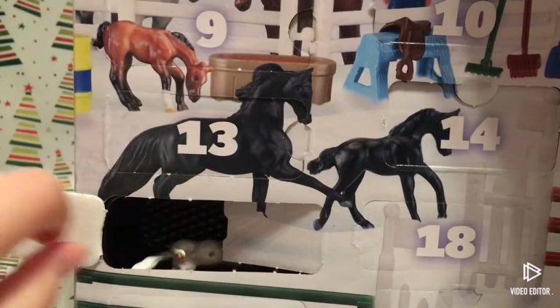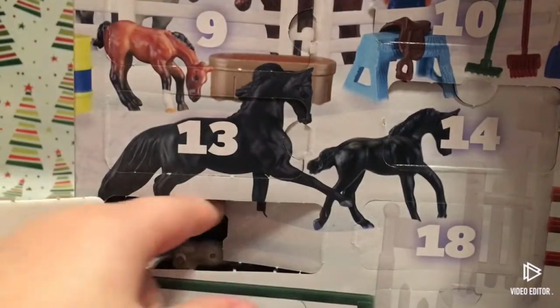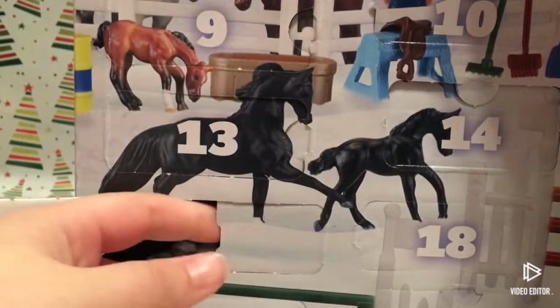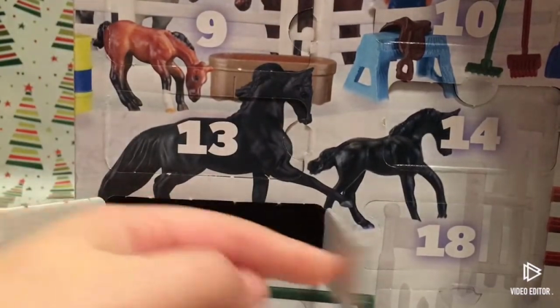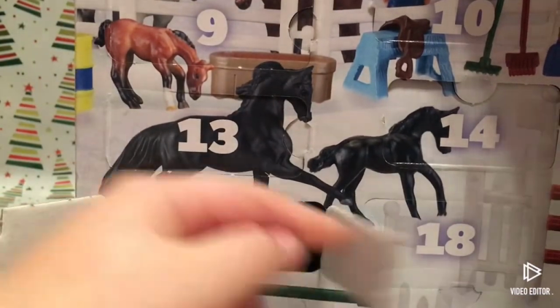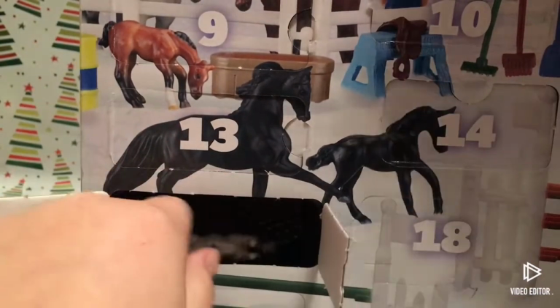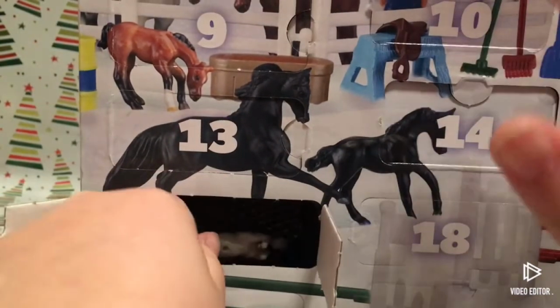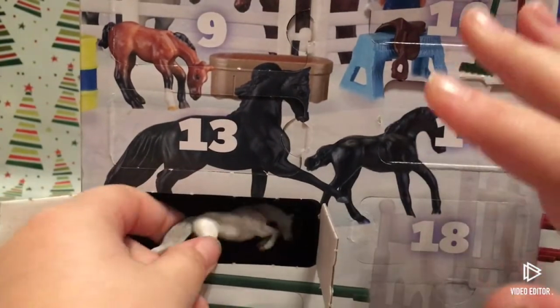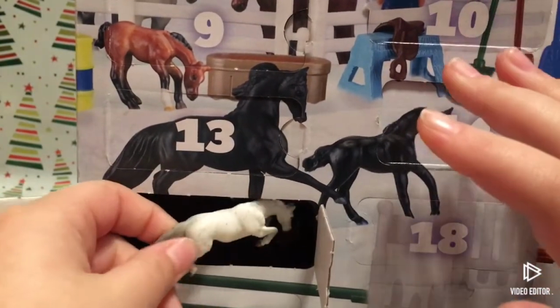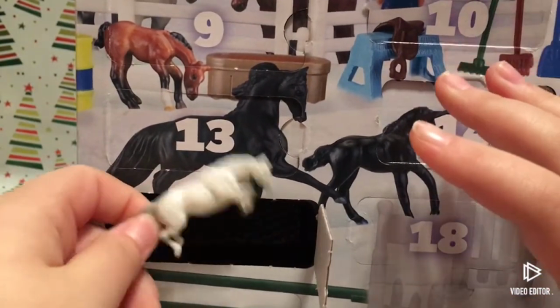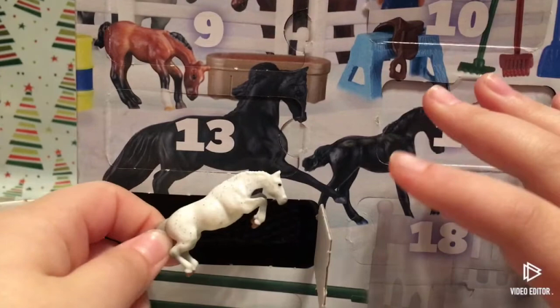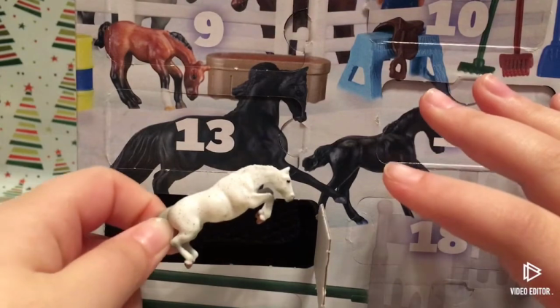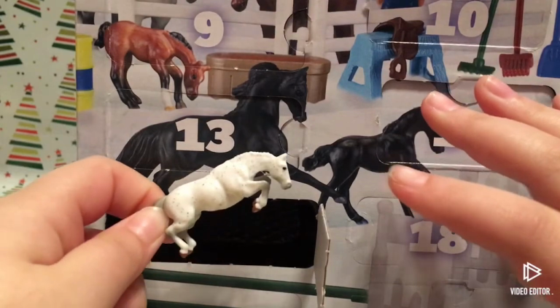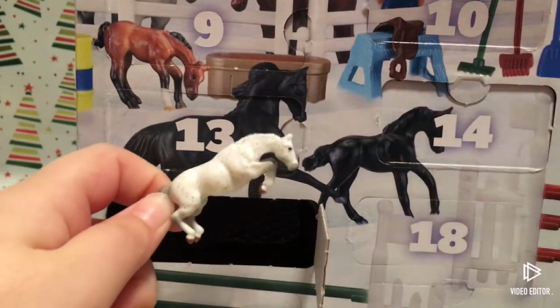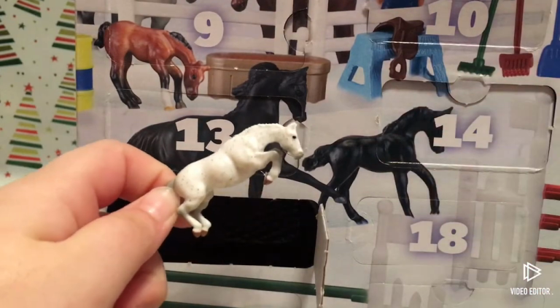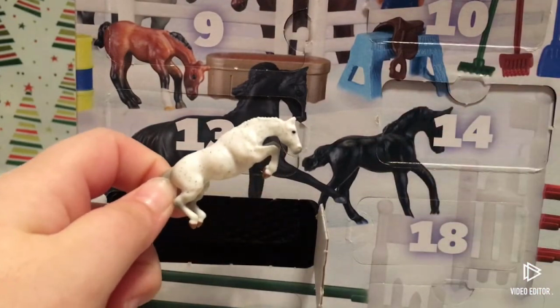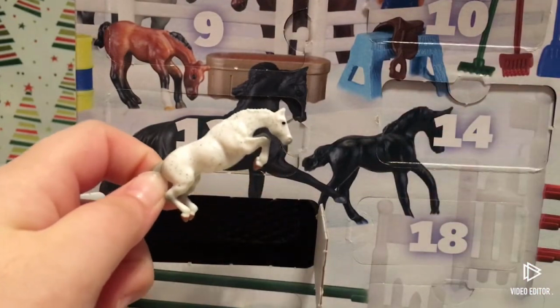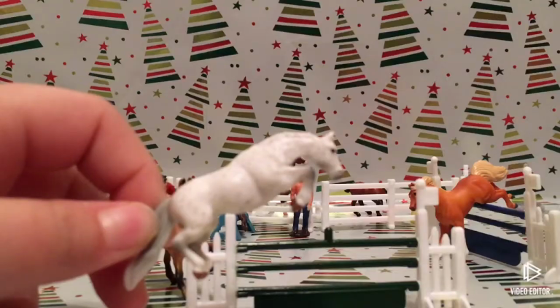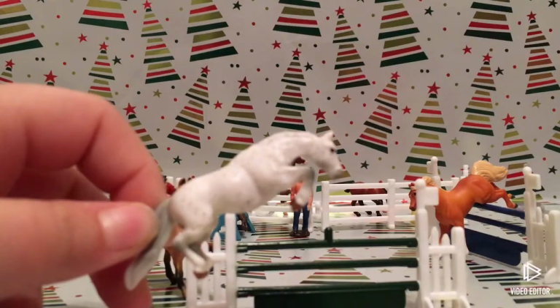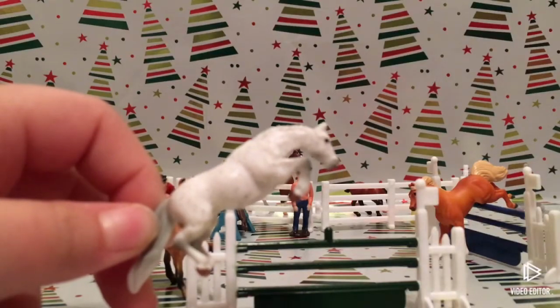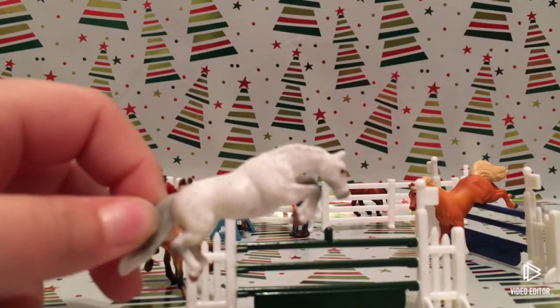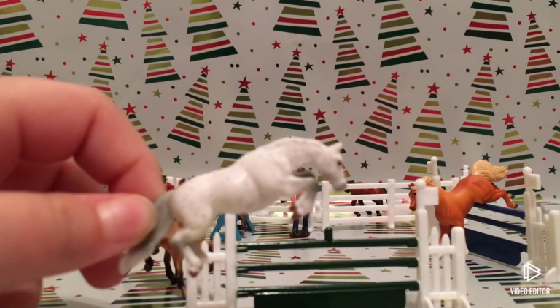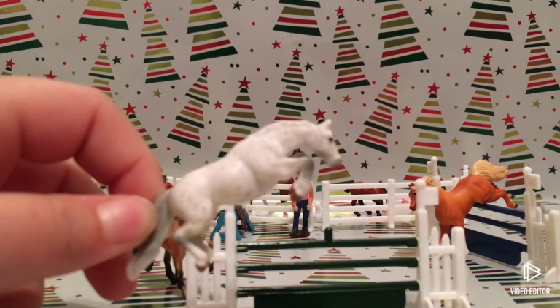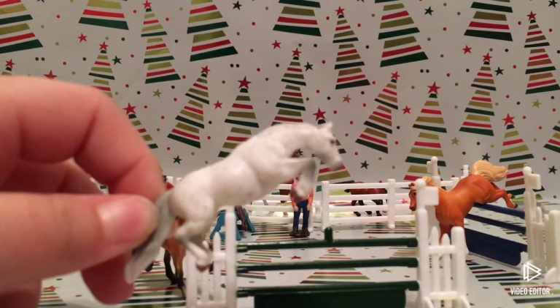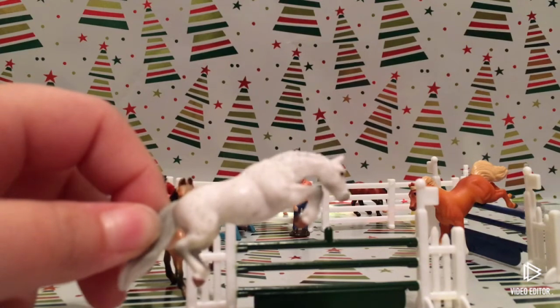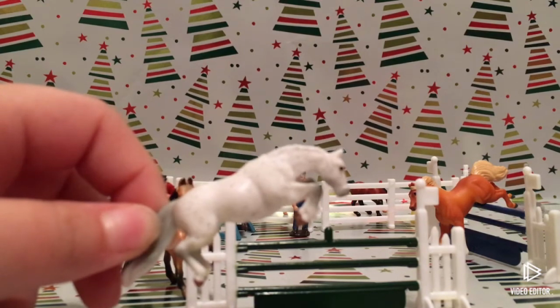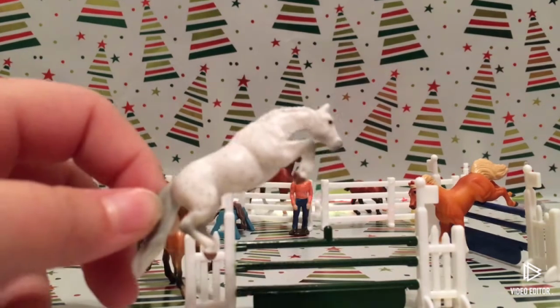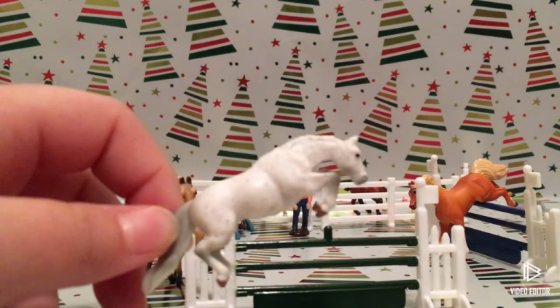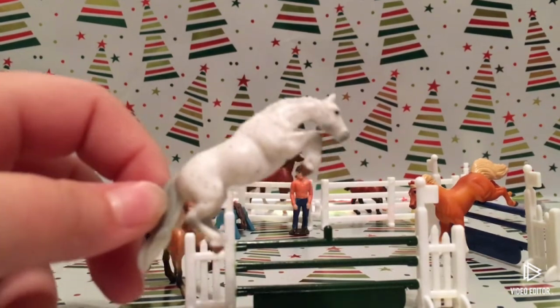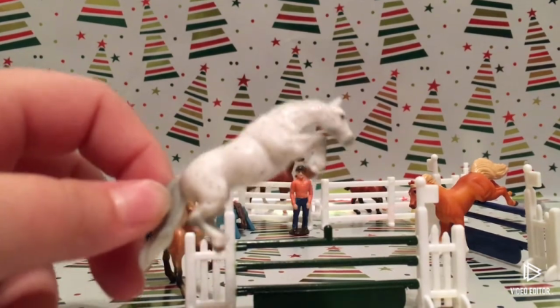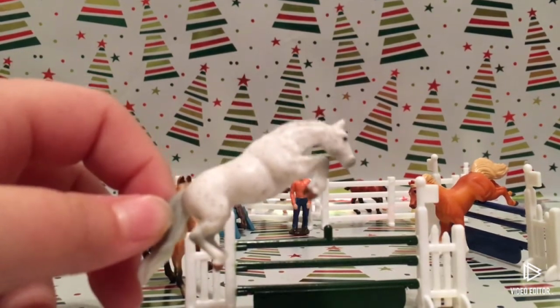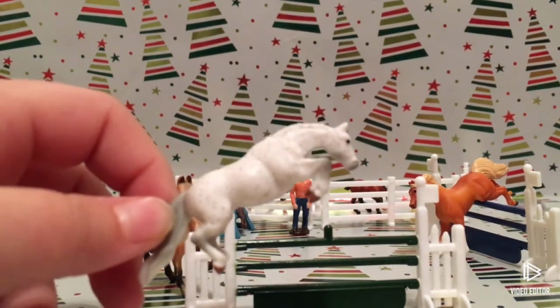Oh my goodness guys, I've been waiting for this horse! It's the jumping horse! Guys, this guy is so cute and I'm gonna name him Blitzen.